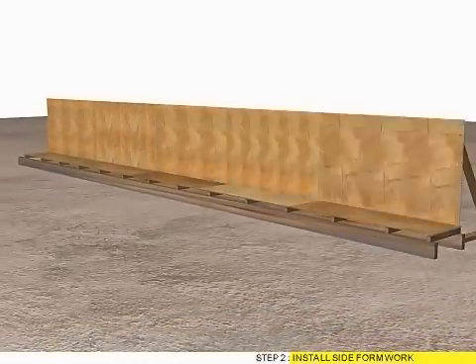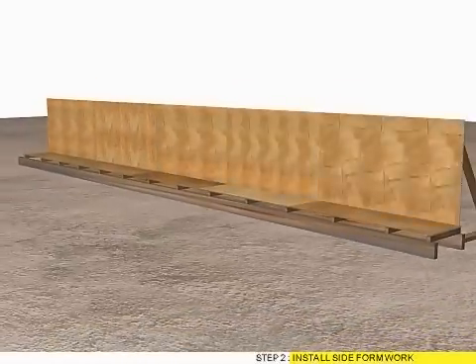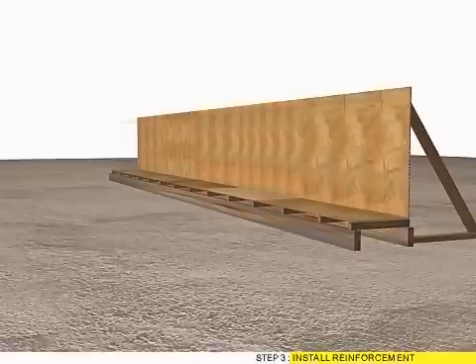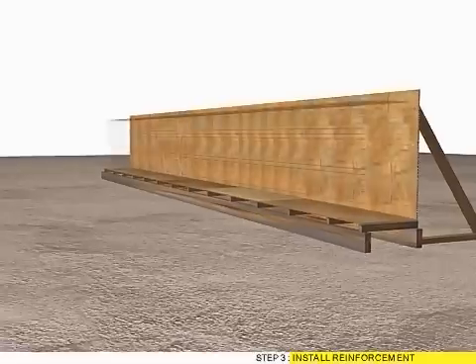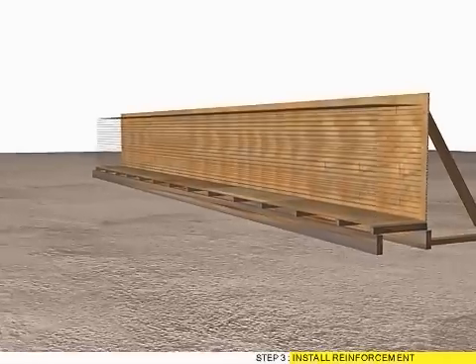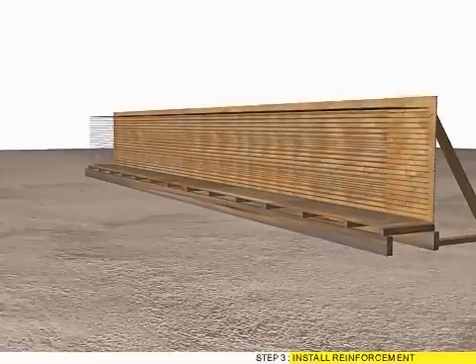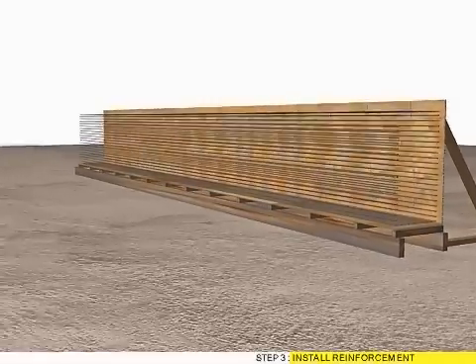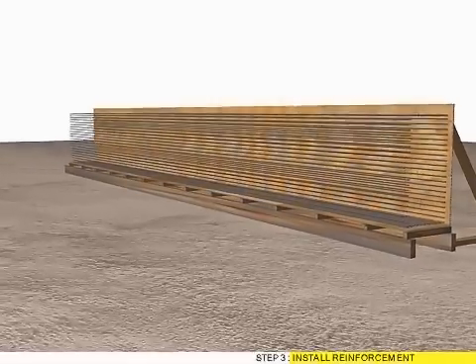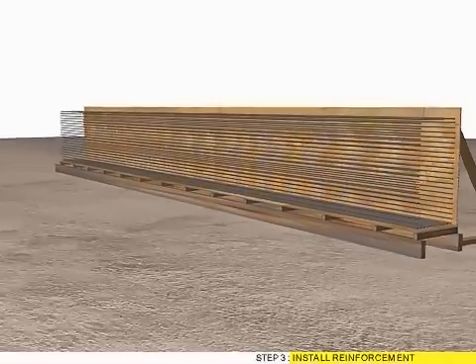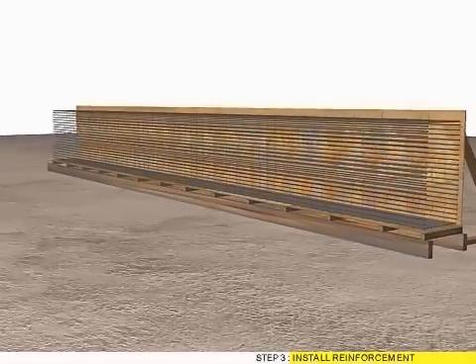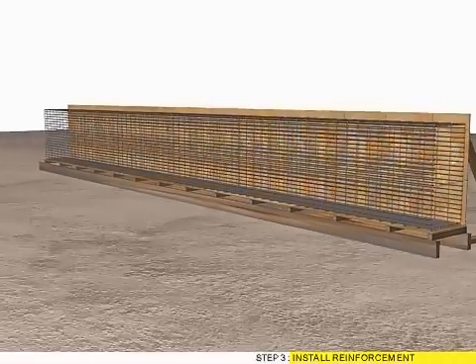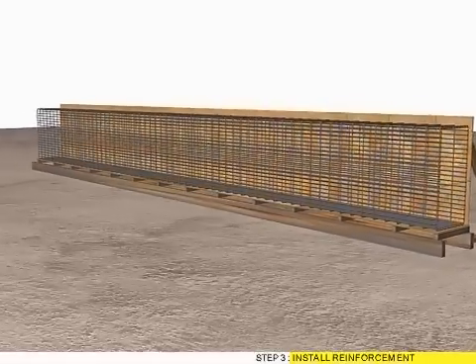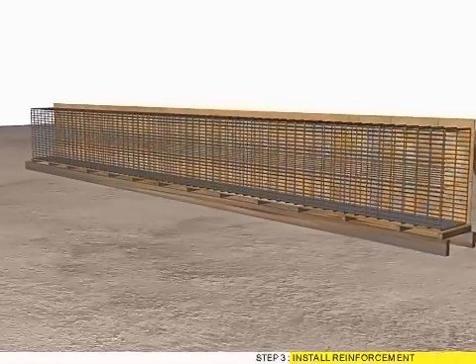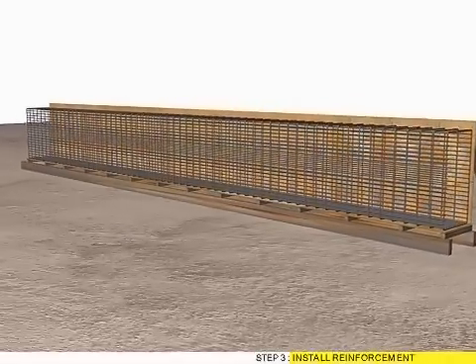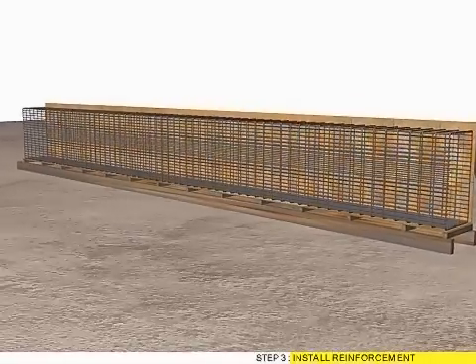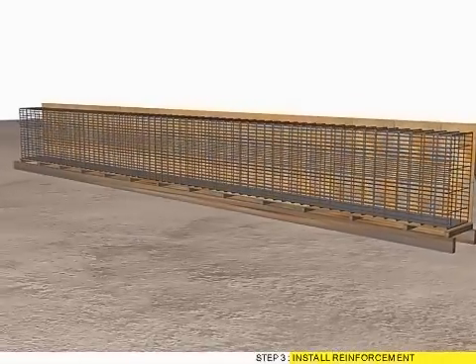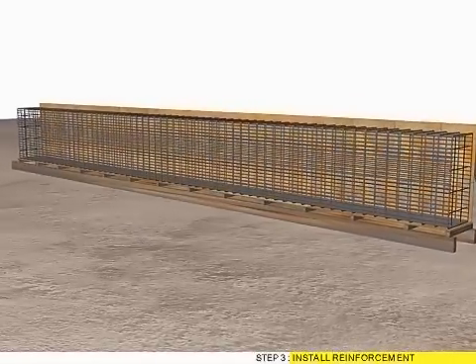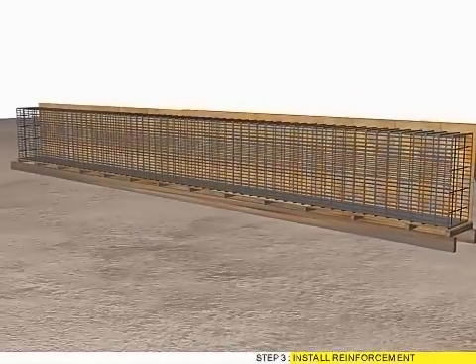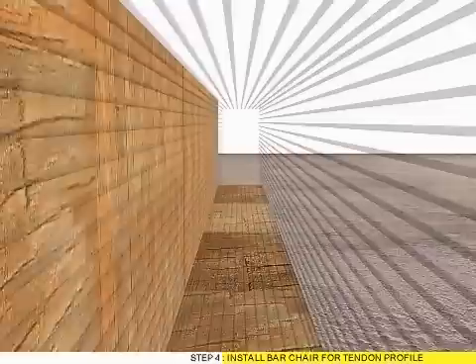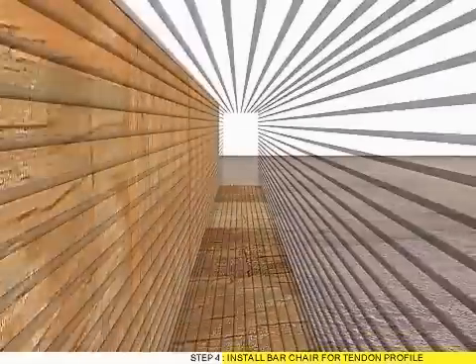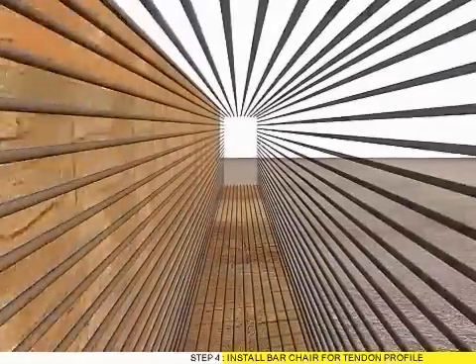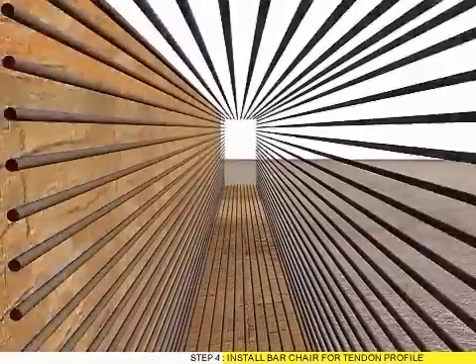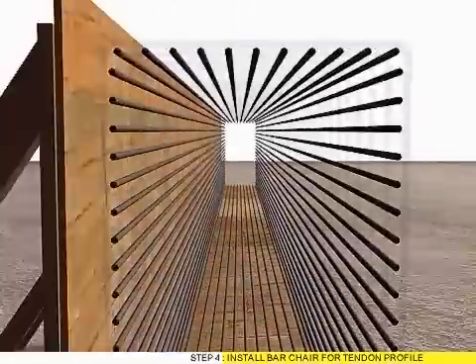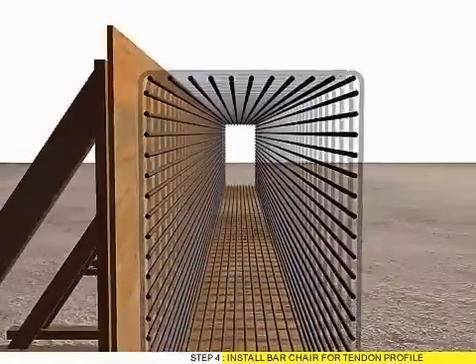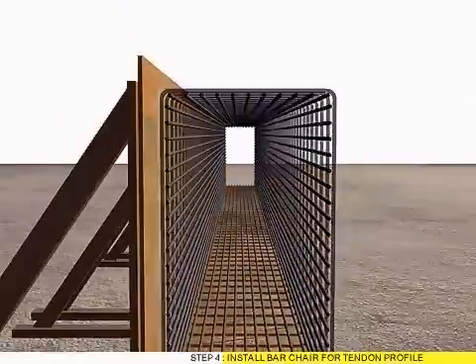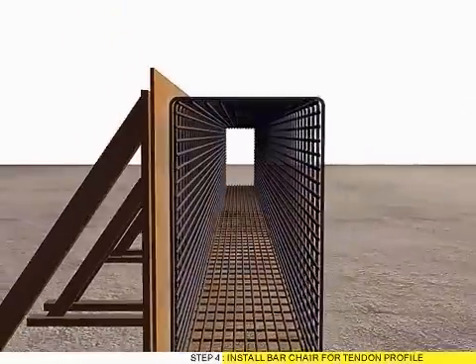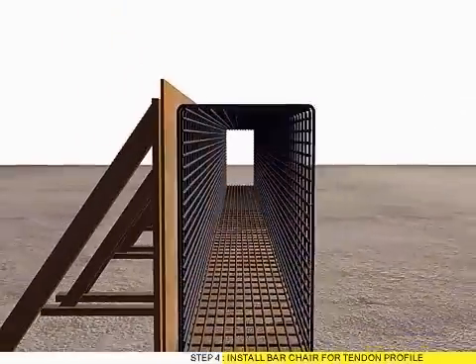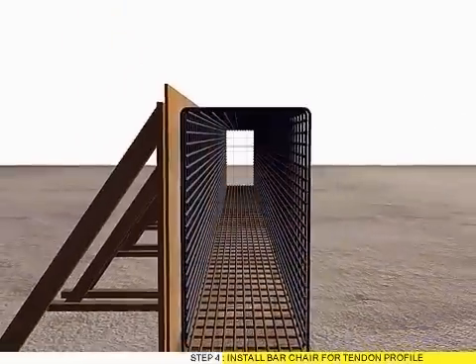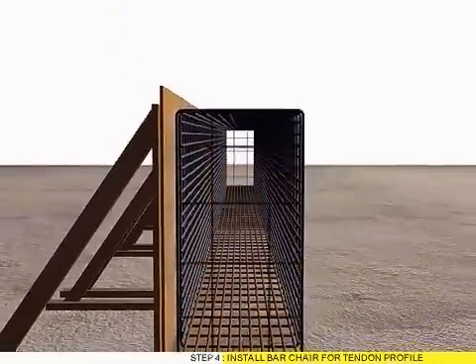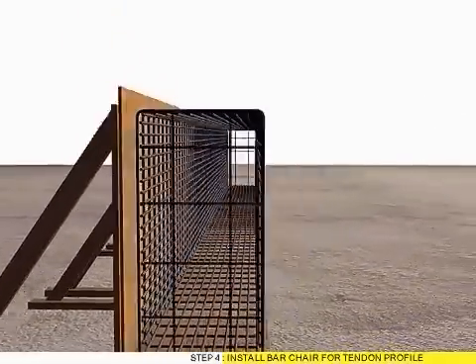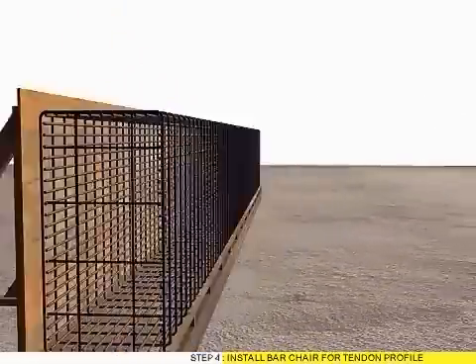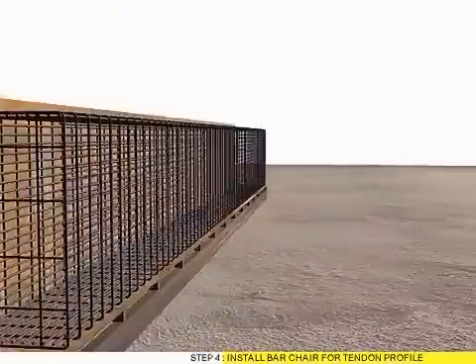Step 3: Install Reinforcement. Step 4: Install Bar Chair for Tendon Profile.